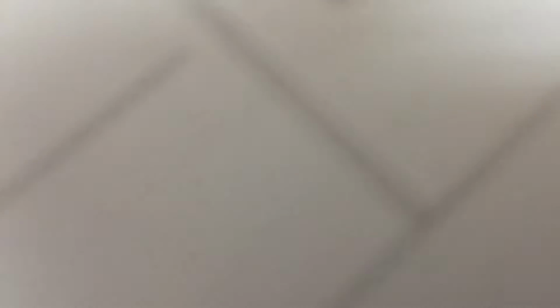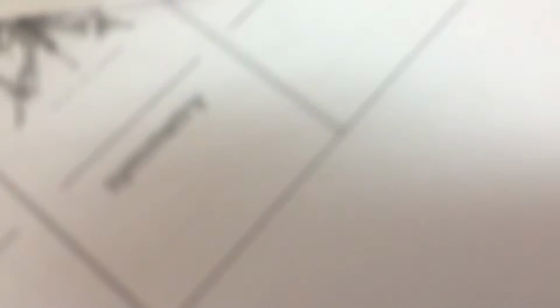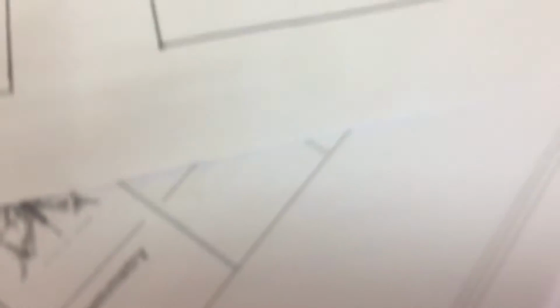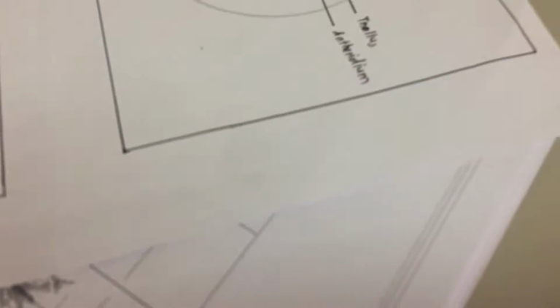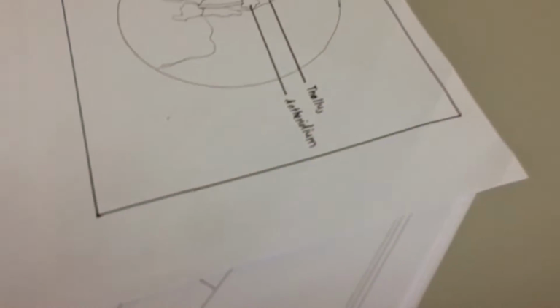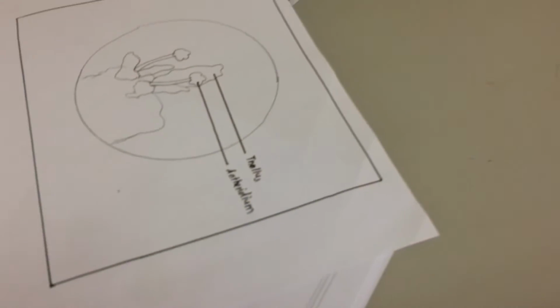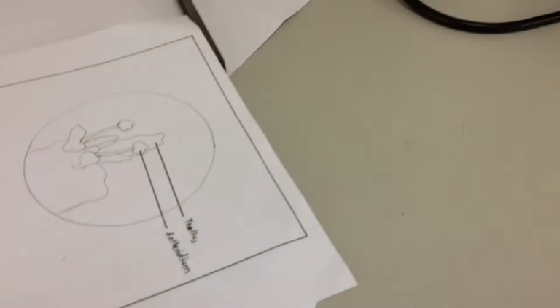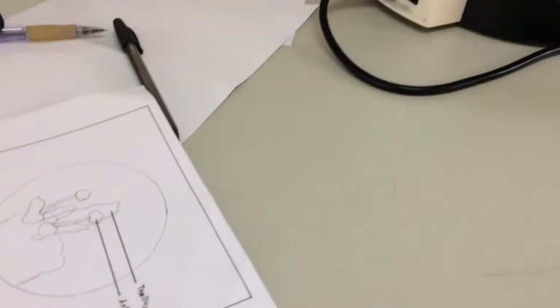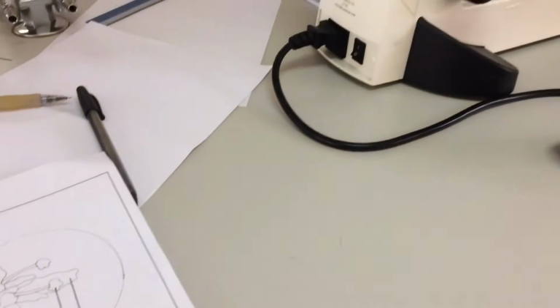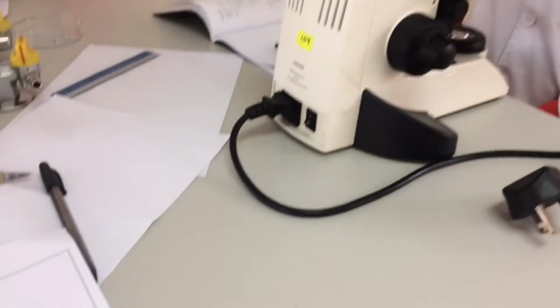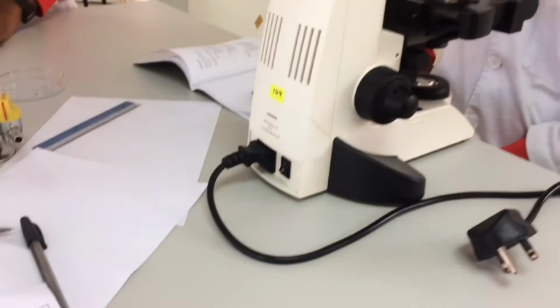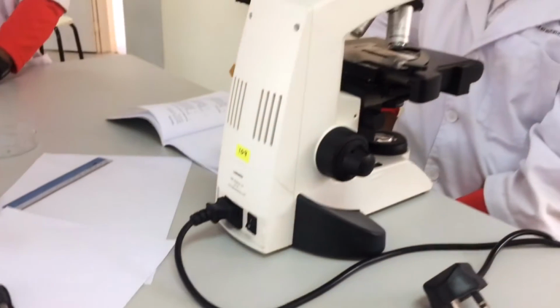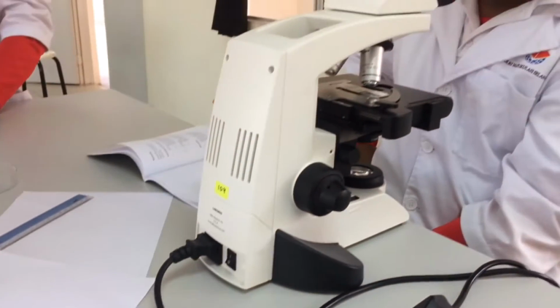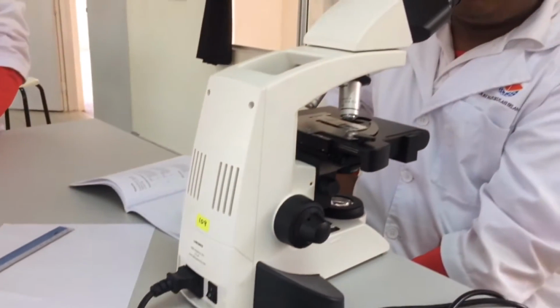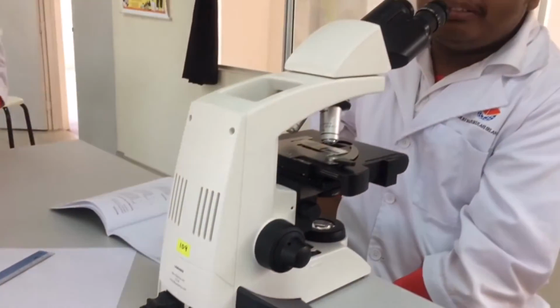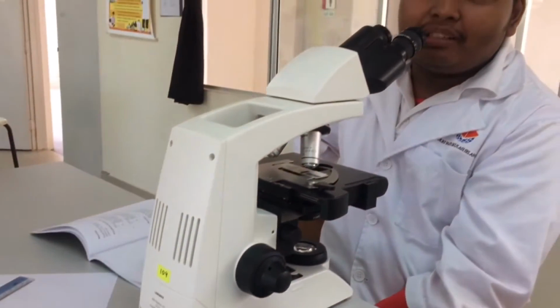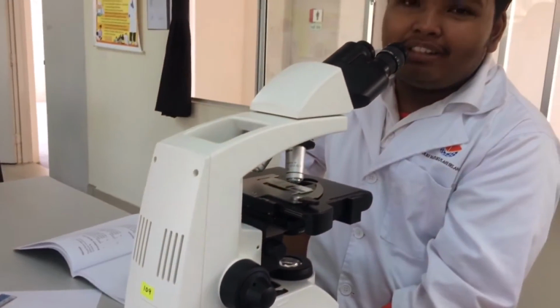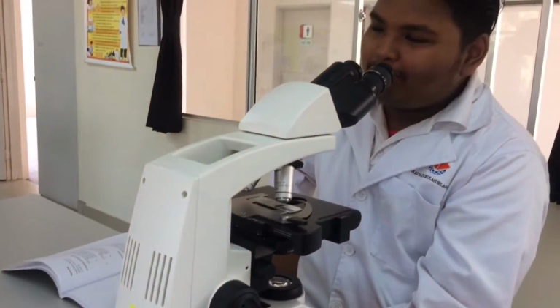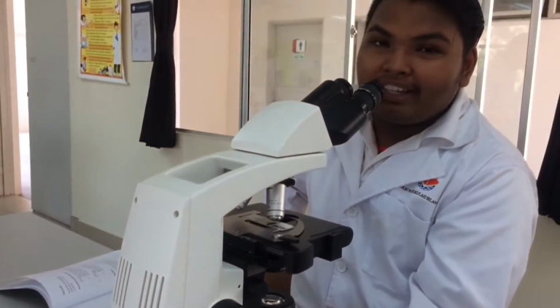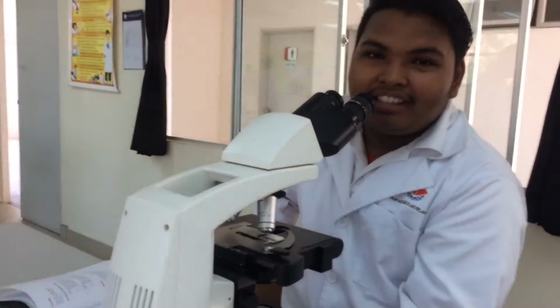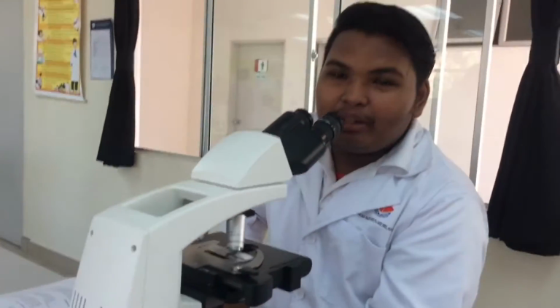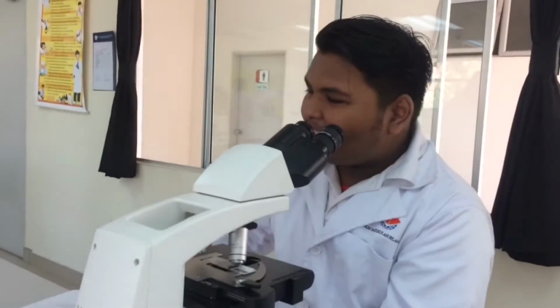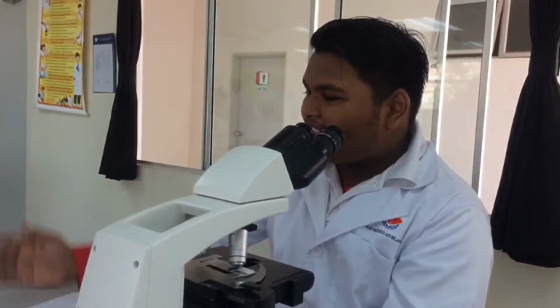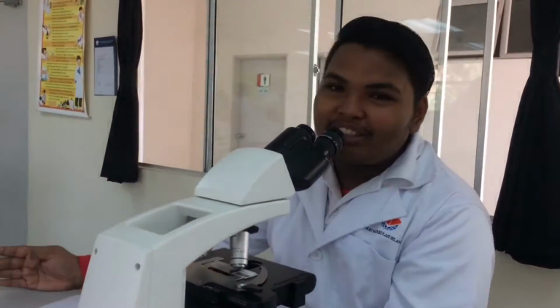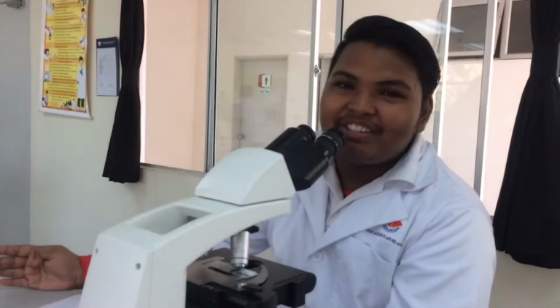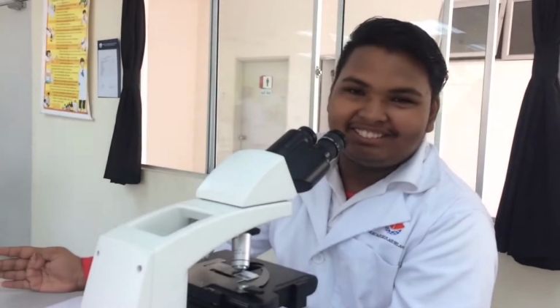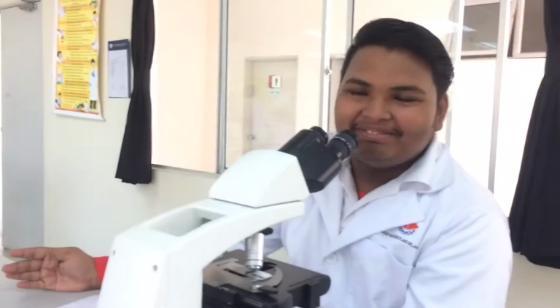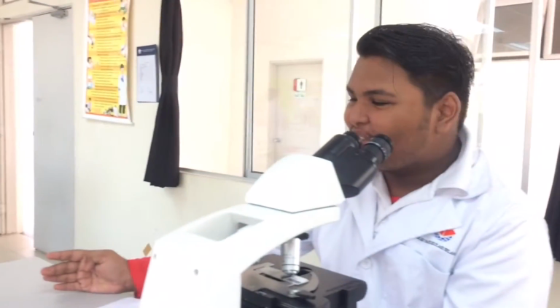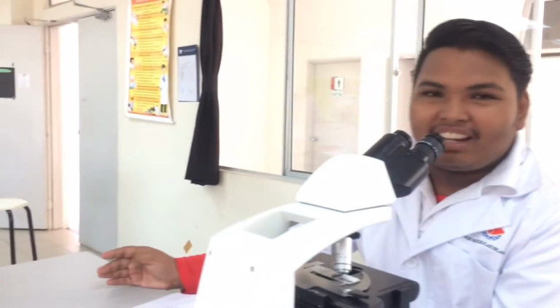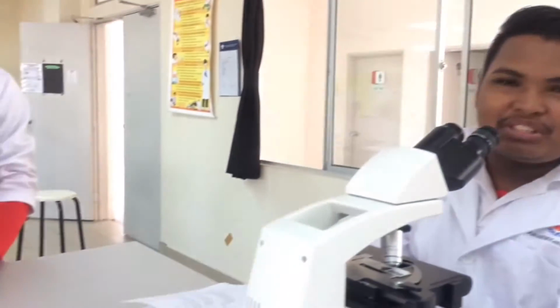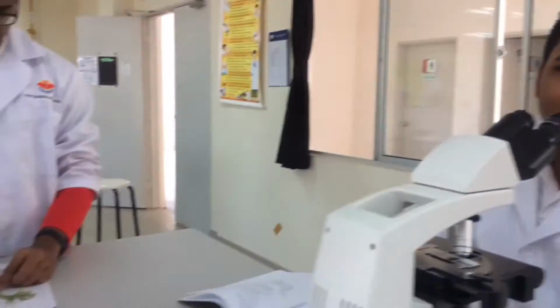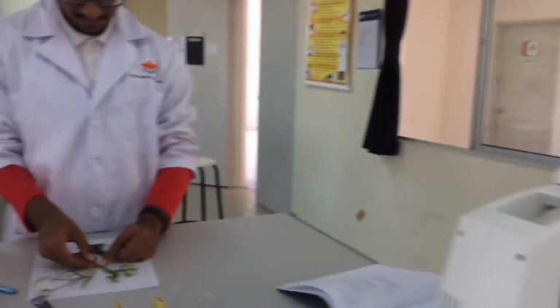Hello guys! Welcome to a segment called Biohack. Now we have Dr. Ishan, who is going to show us the Biohack.